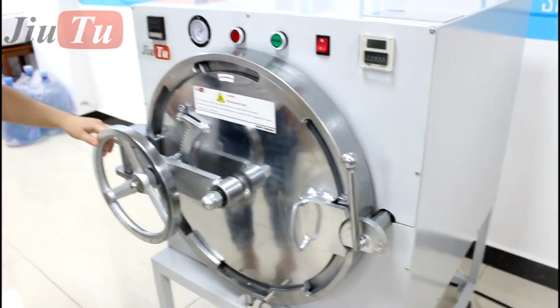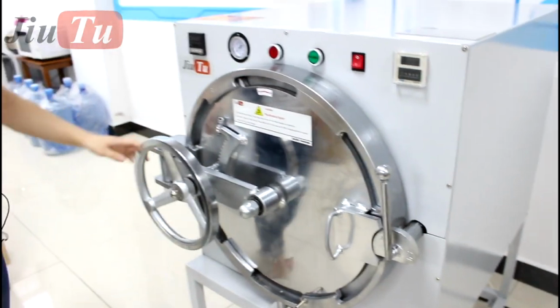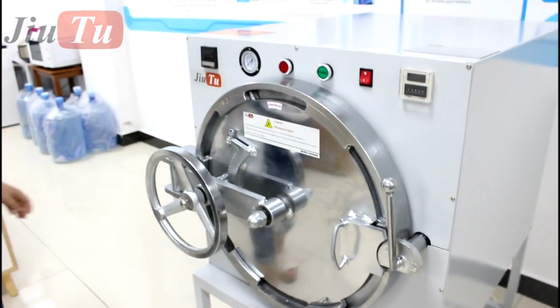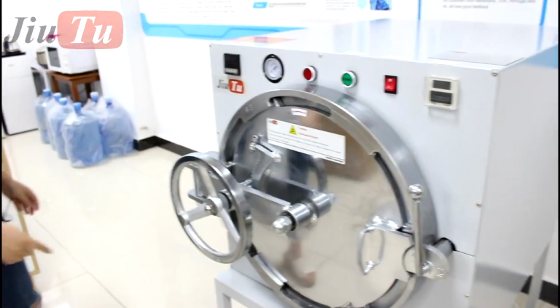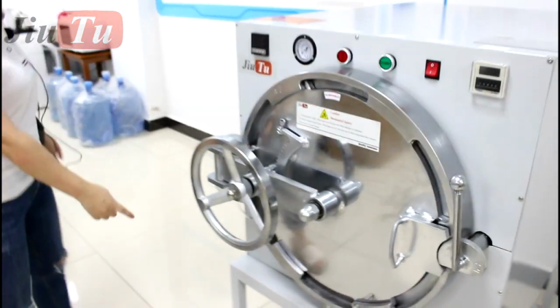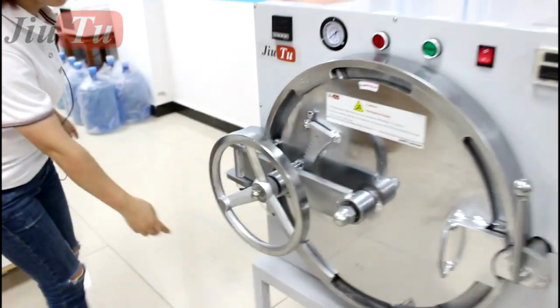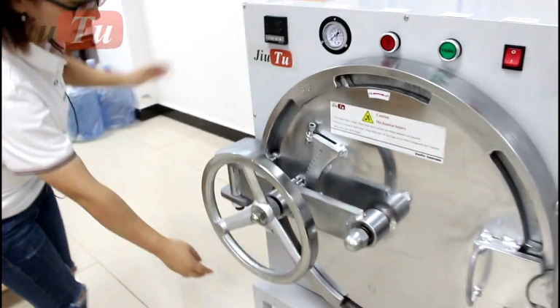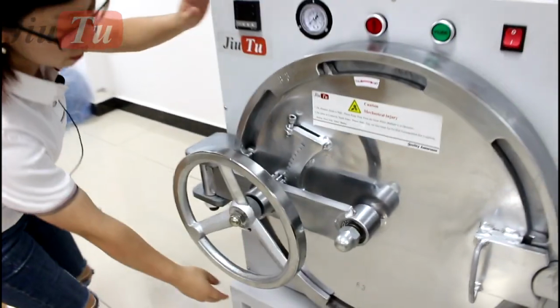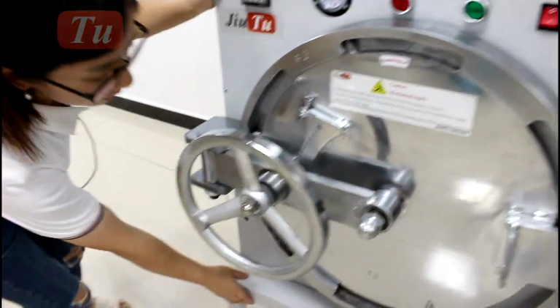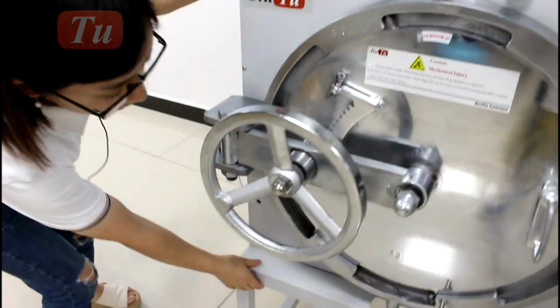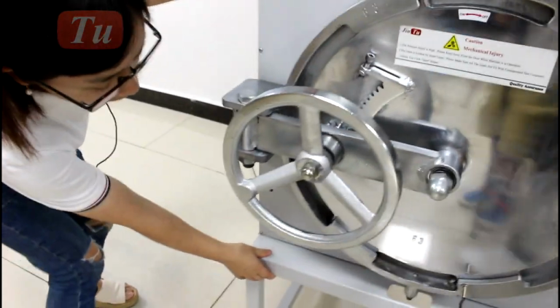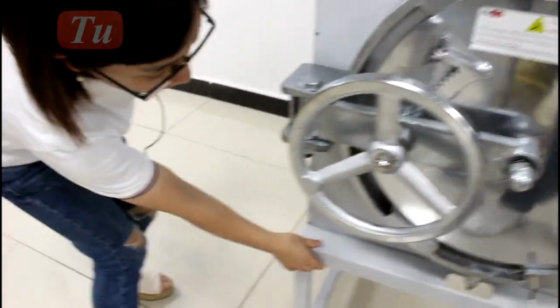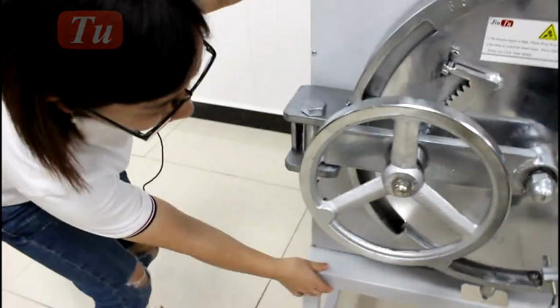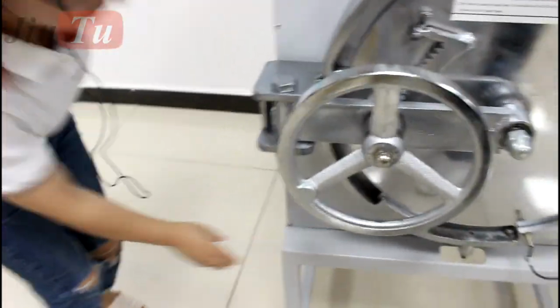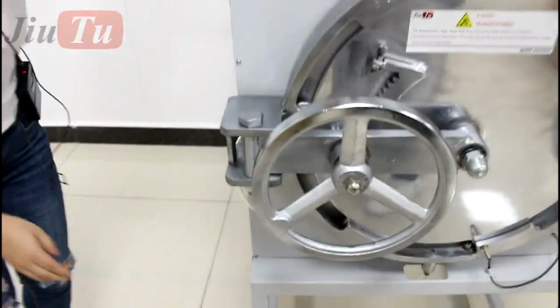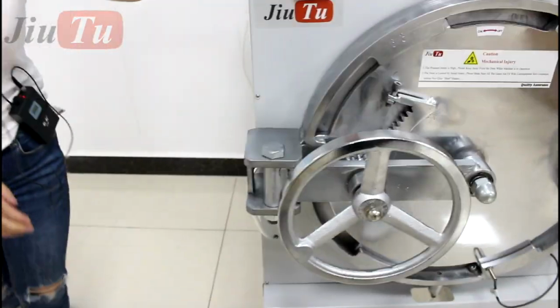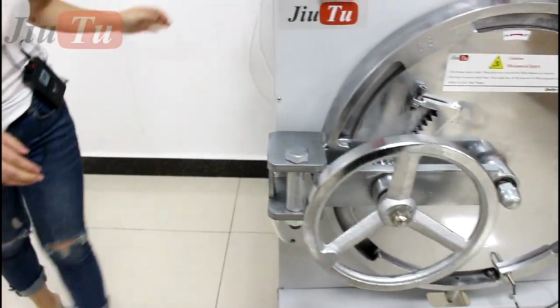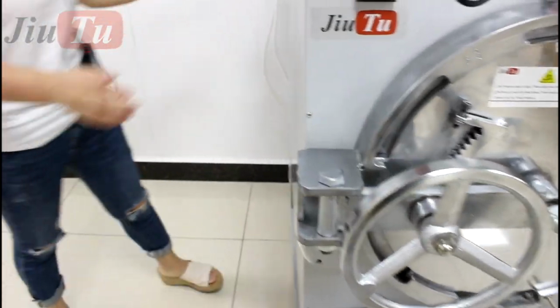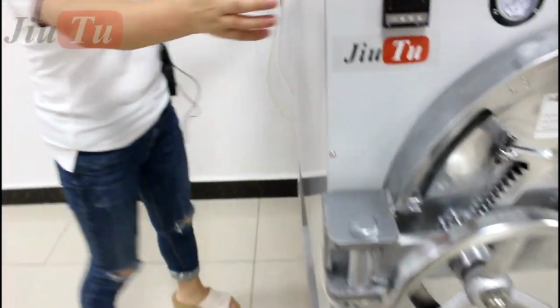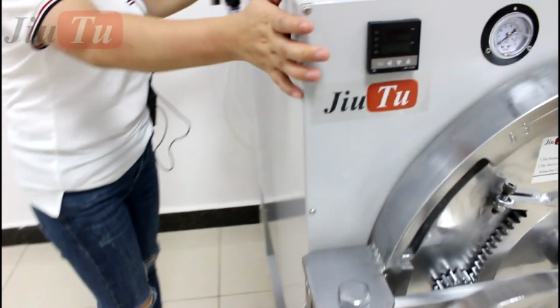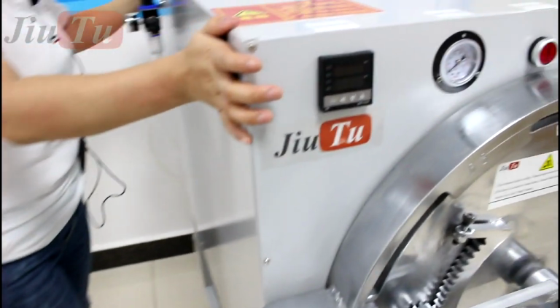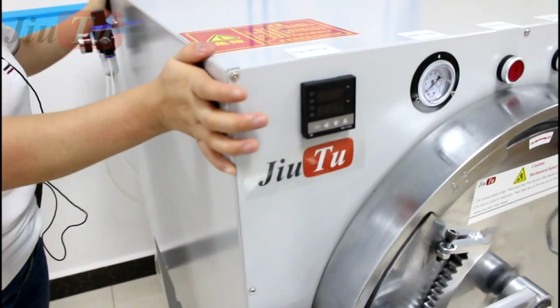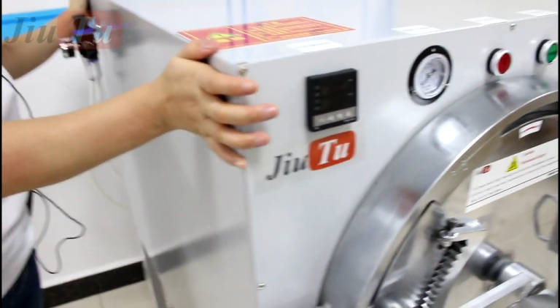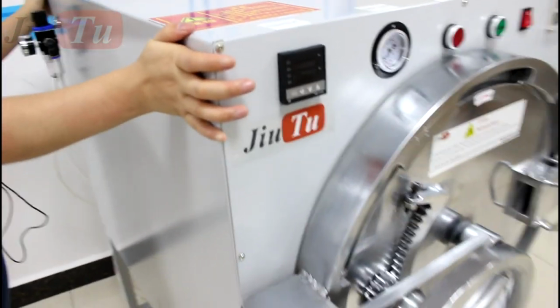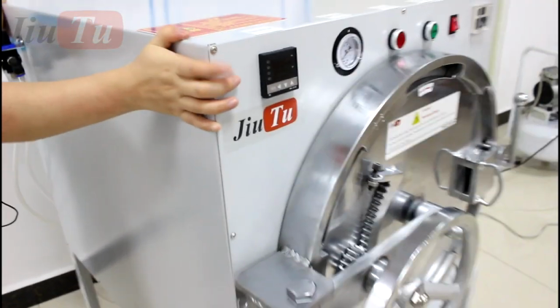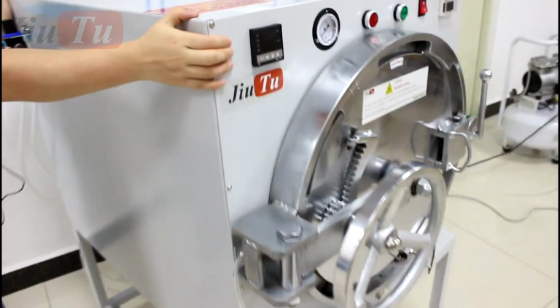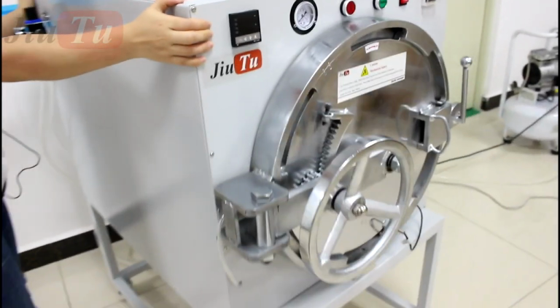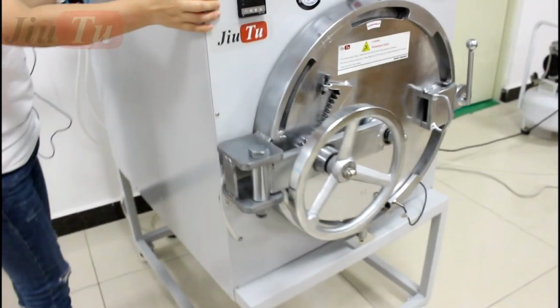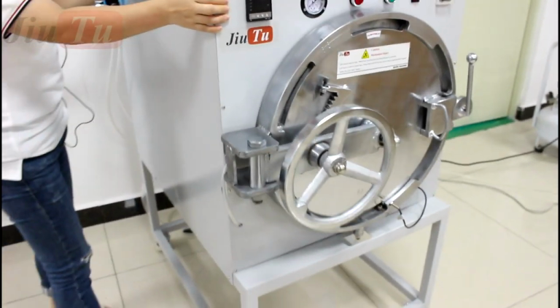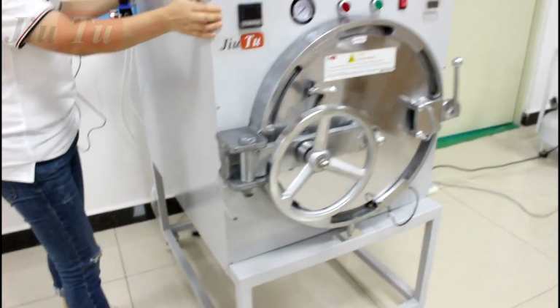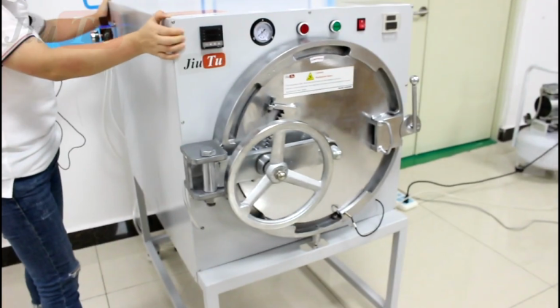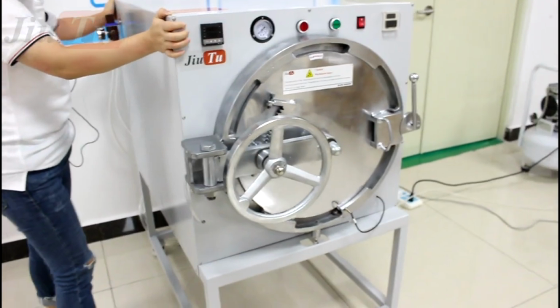This machine also has a frame with wheels, so it is easy for you to move the whole machine anywhere you need.